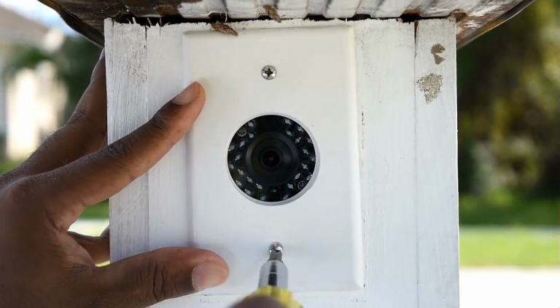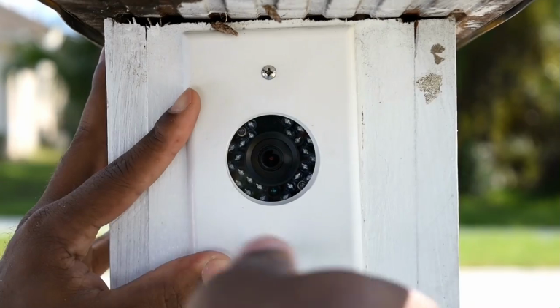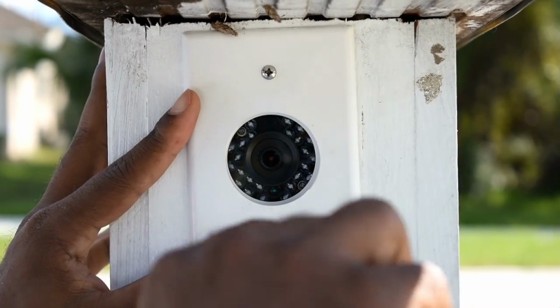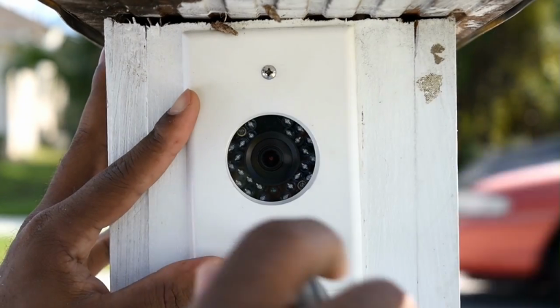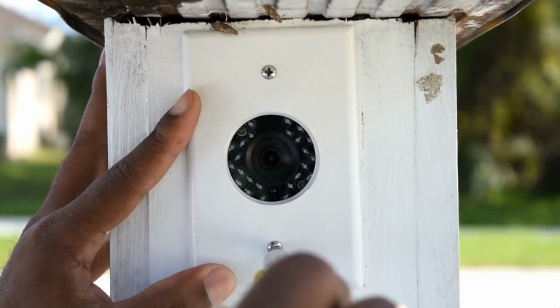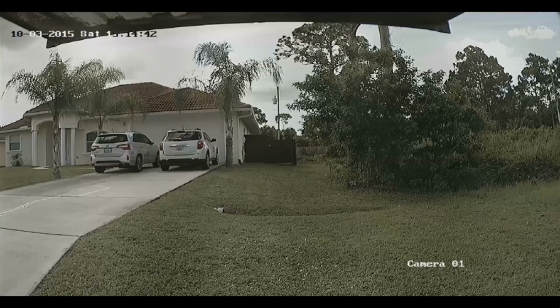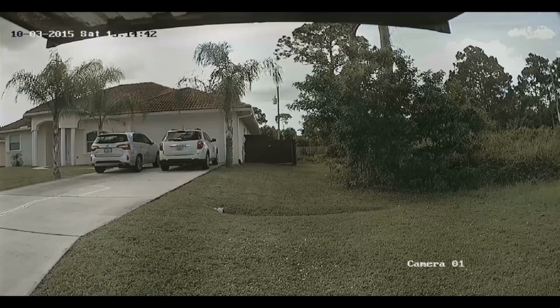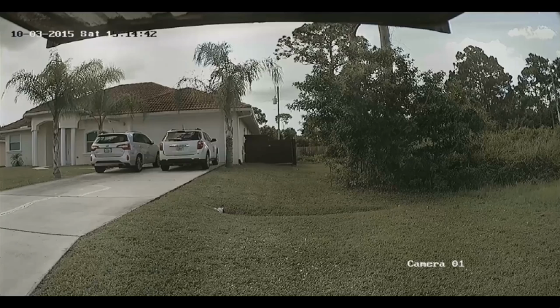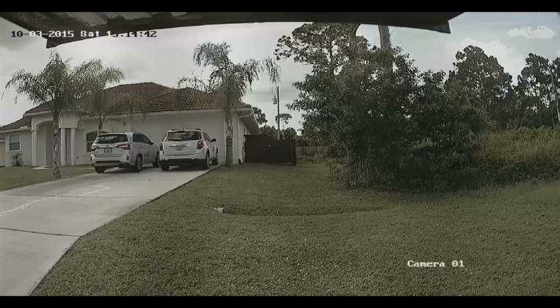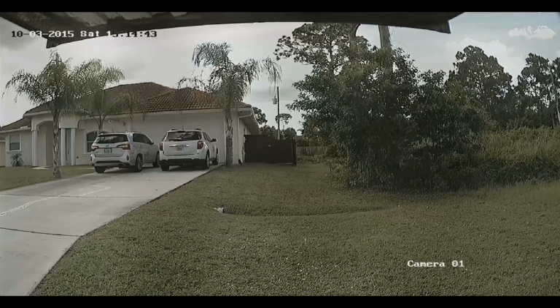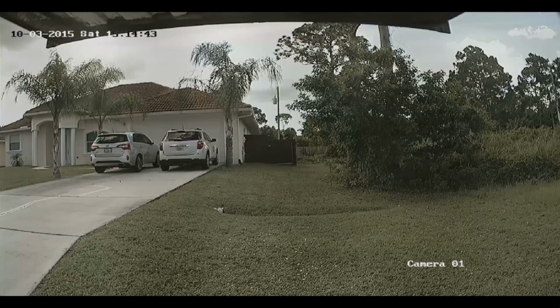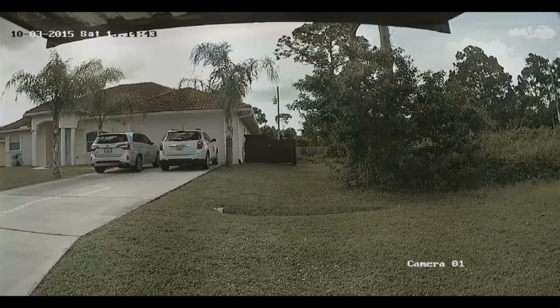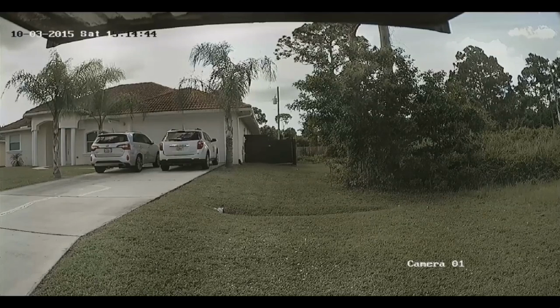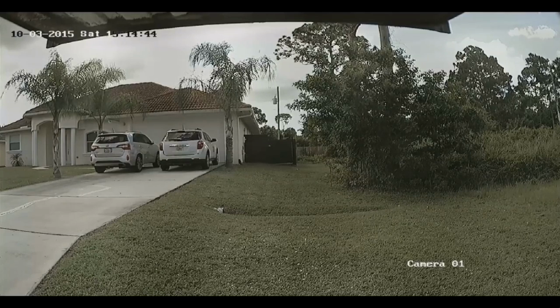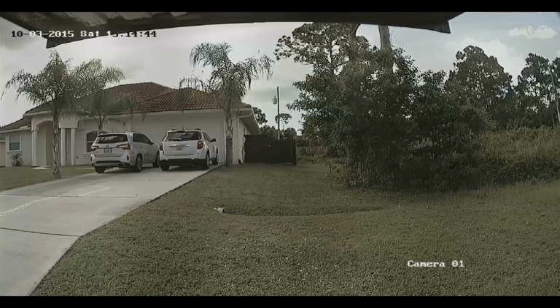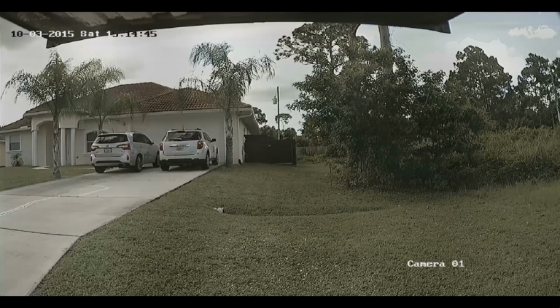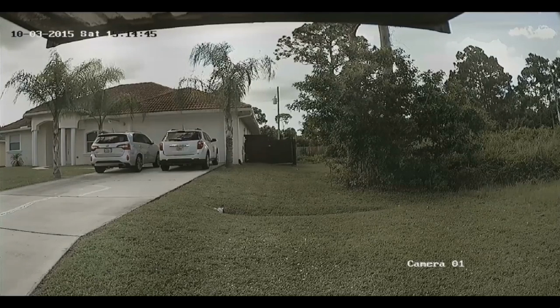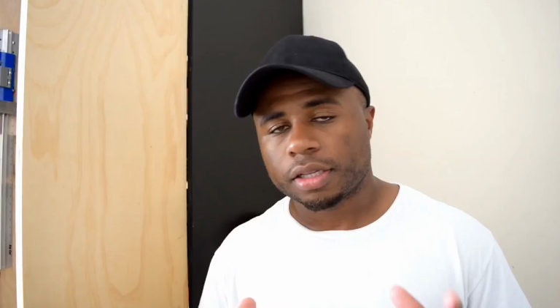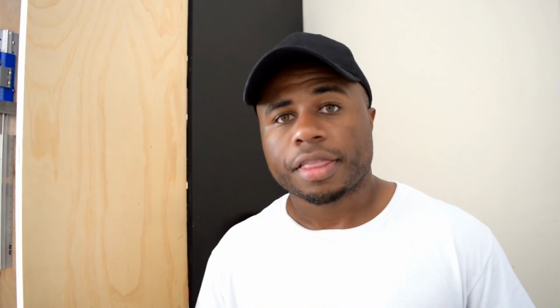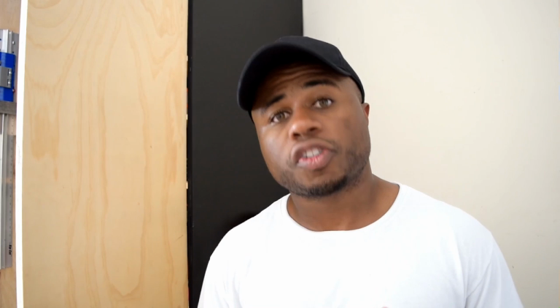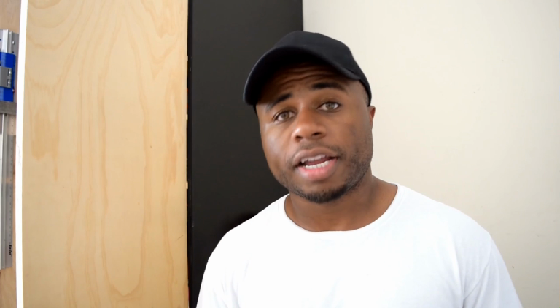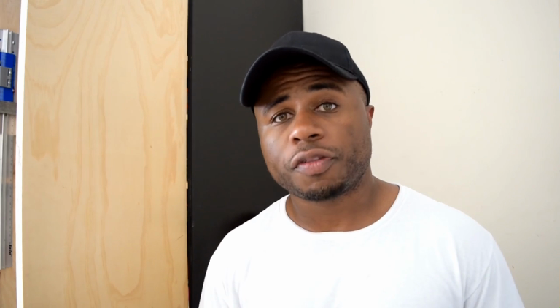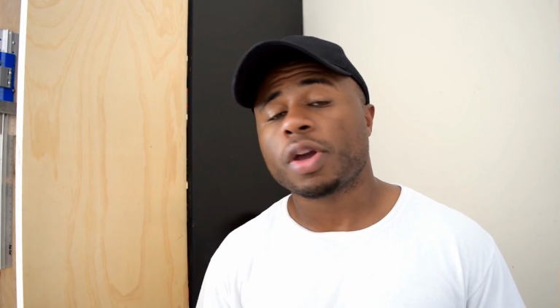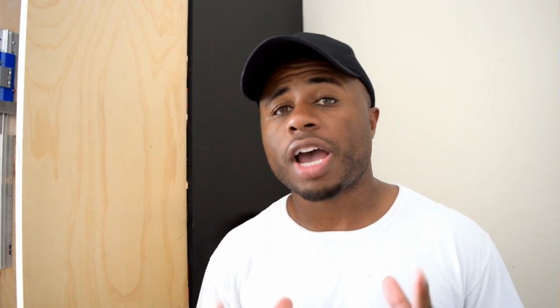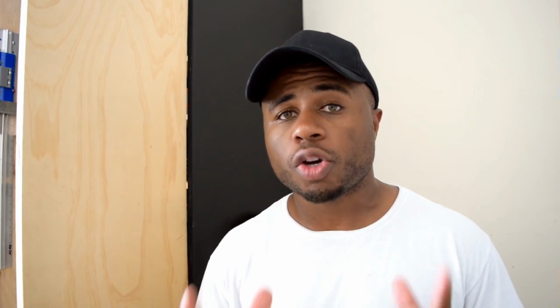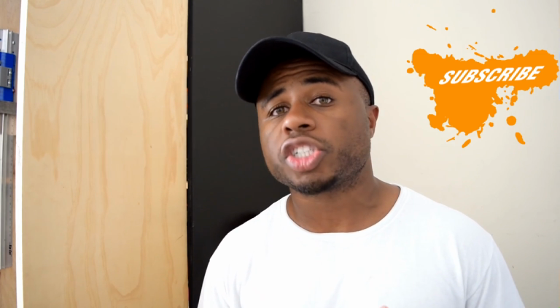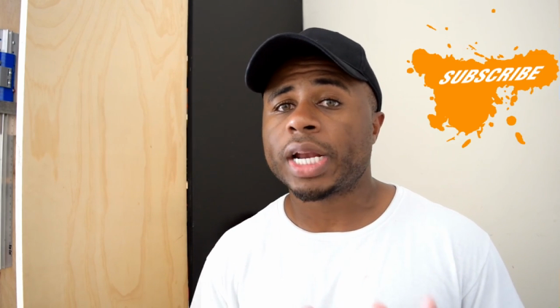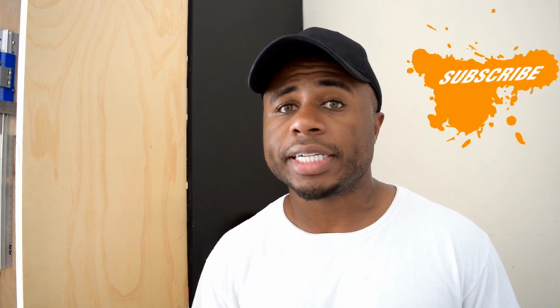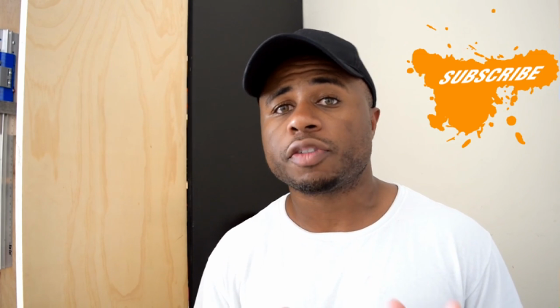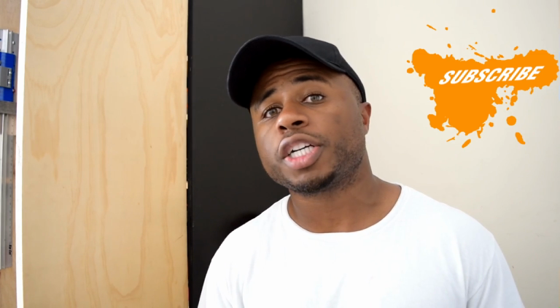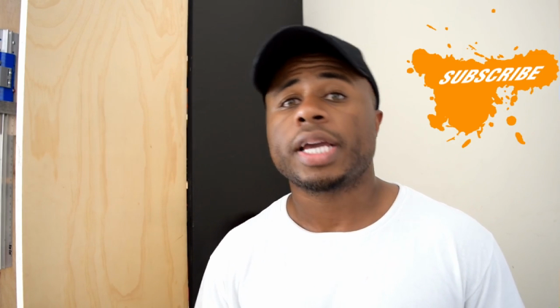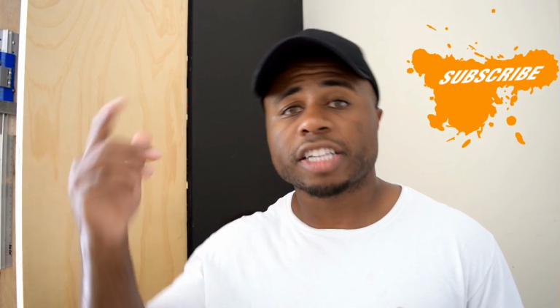Install the plate and this one is complete. Thanks for checking out this video — if you have any questions about what I did, ask me down in the comments and leave me a thumbs up.